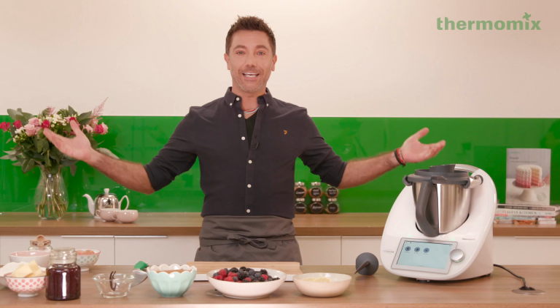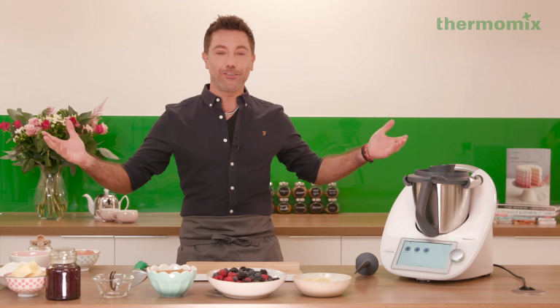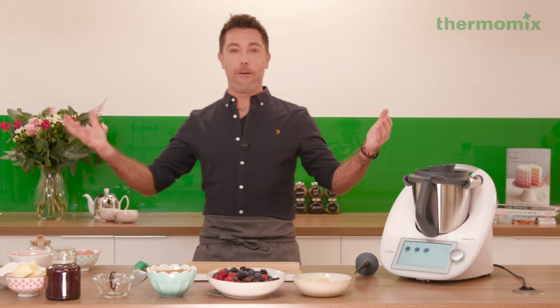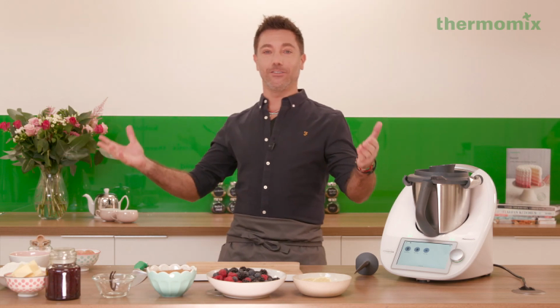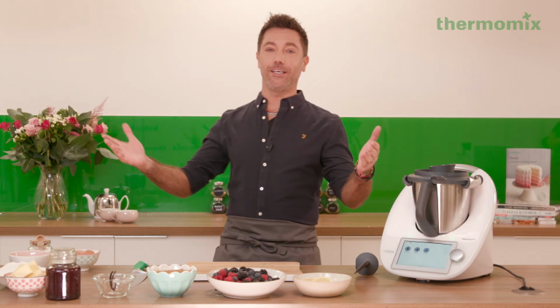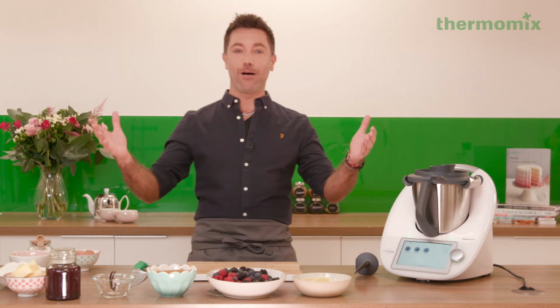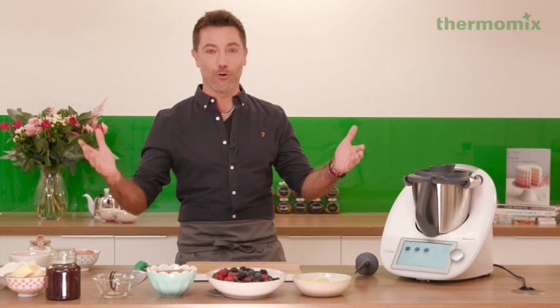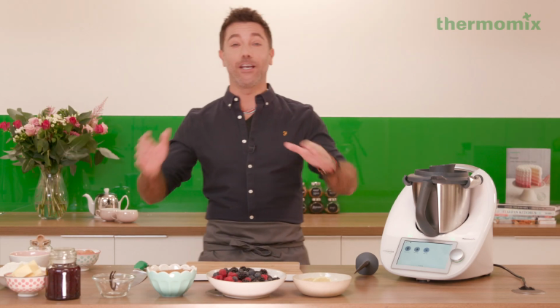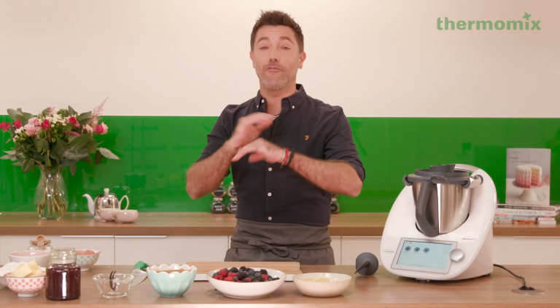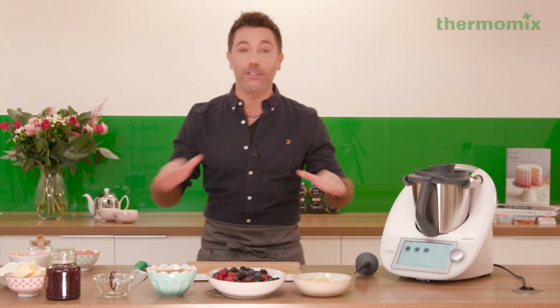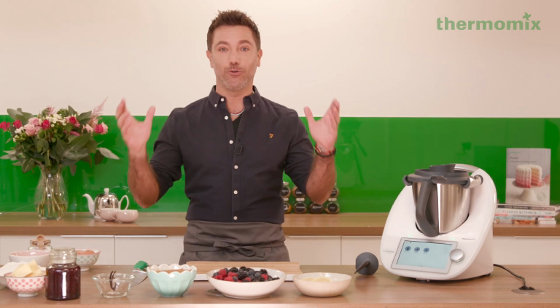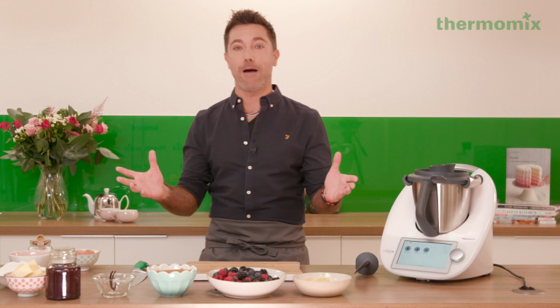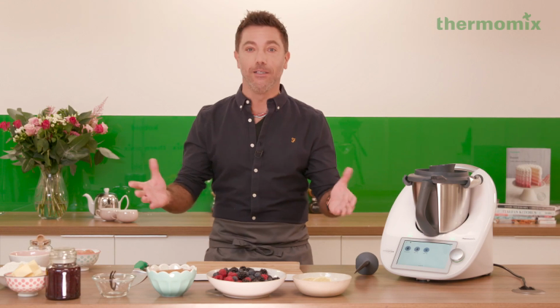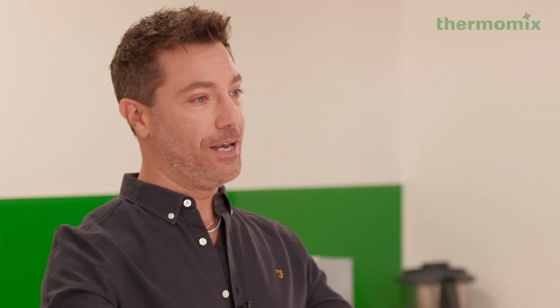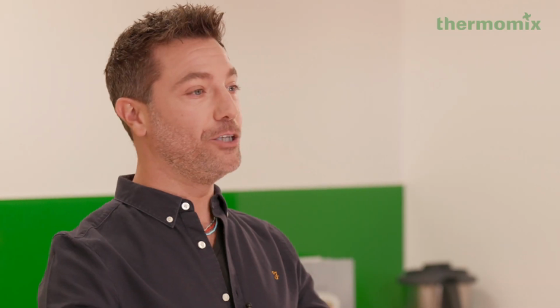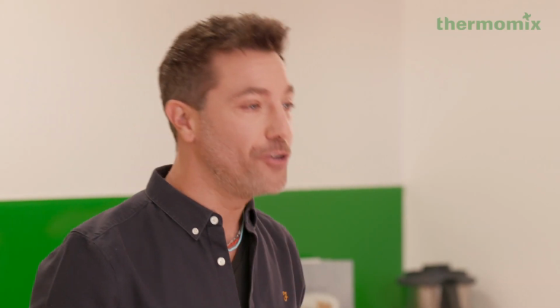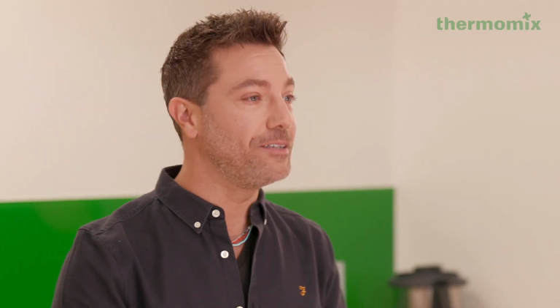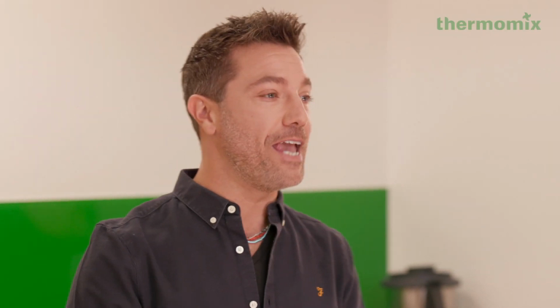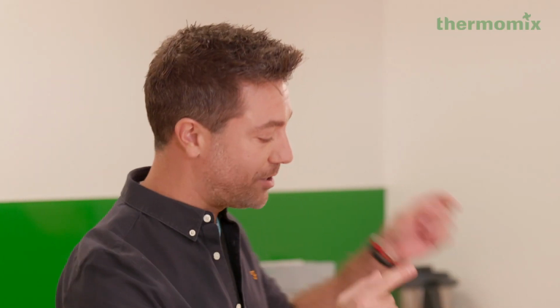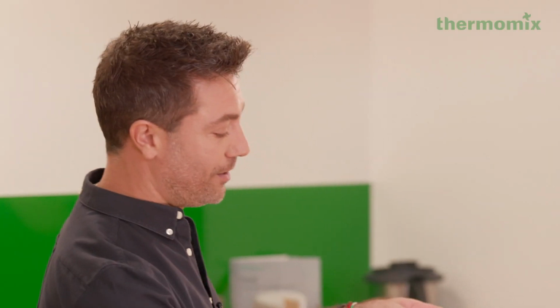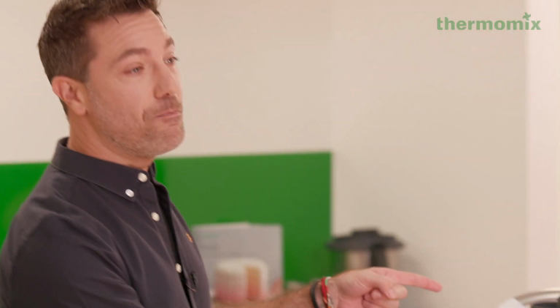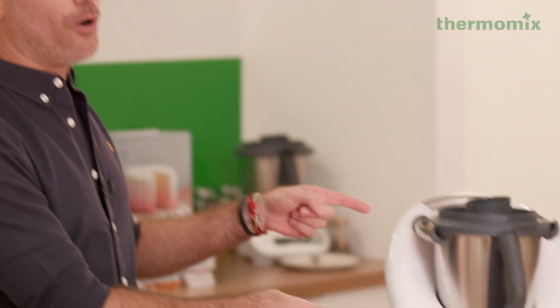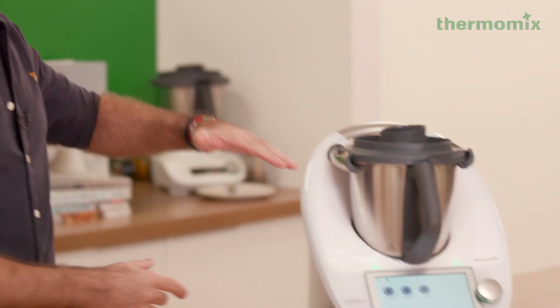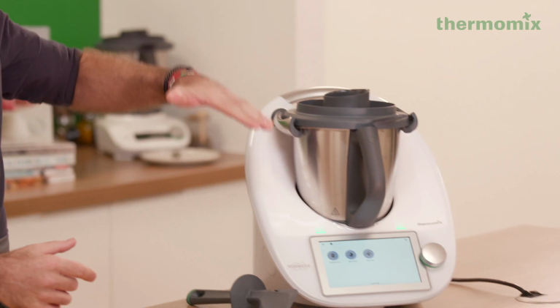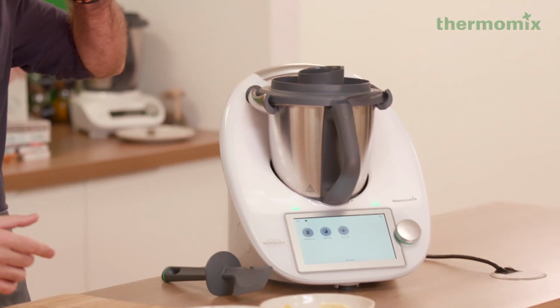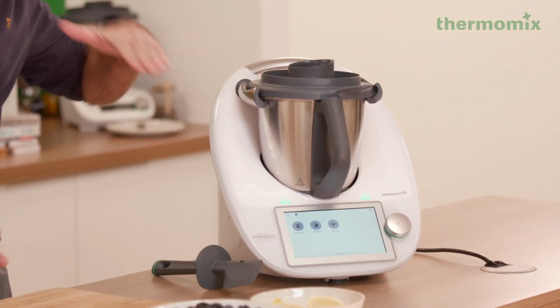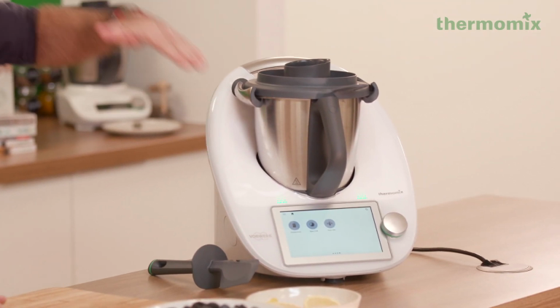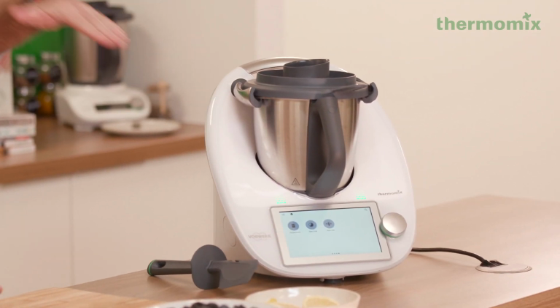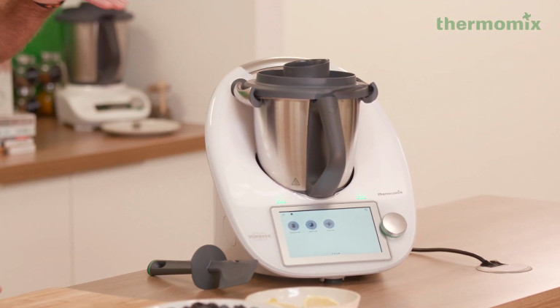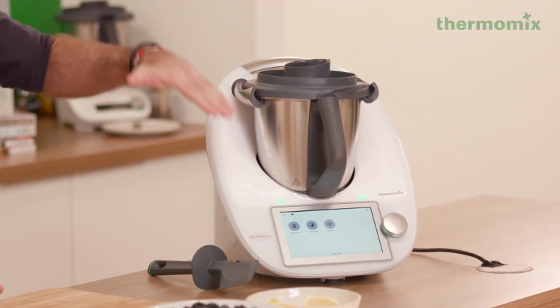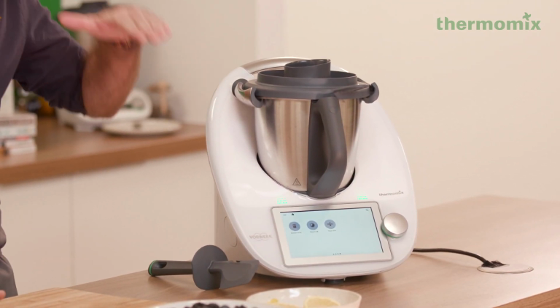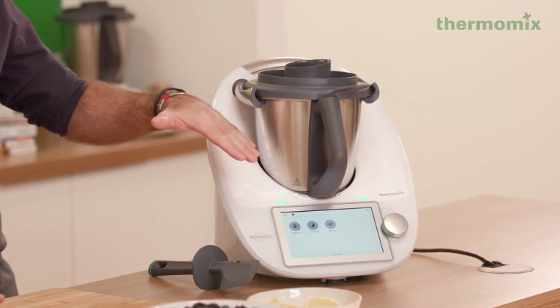Hi guys, so Mother's Day is round the corner and if you have no idea what to get your mama, well let me tell you — the Thermomix TM6, this bad boy, is an absolutely amazing gadget to have in the kitchen.